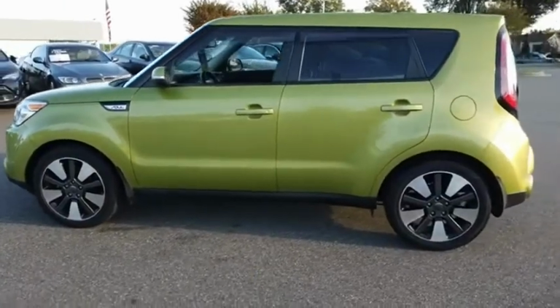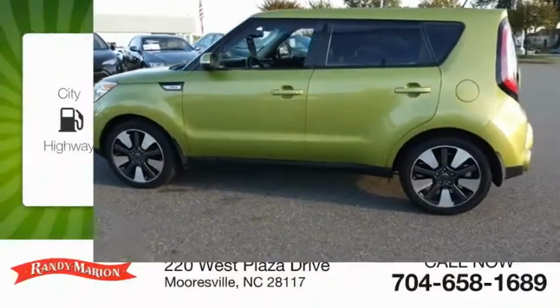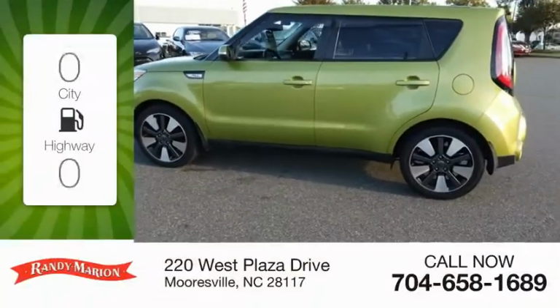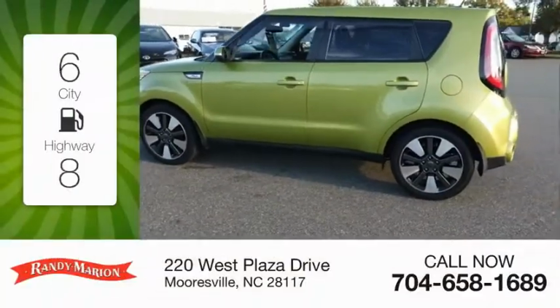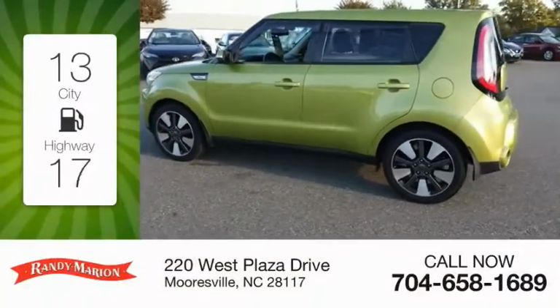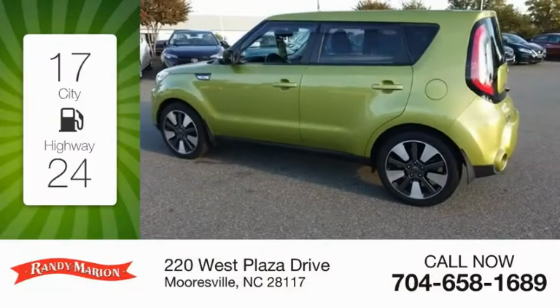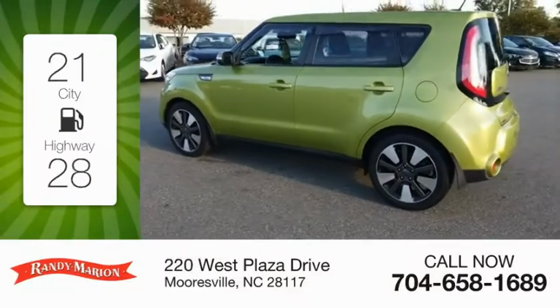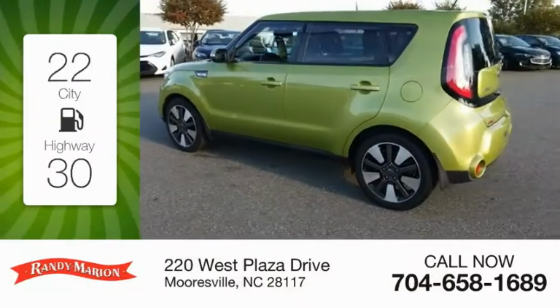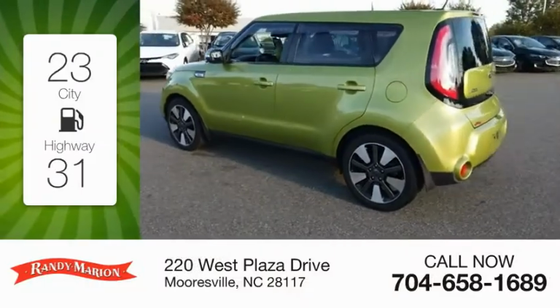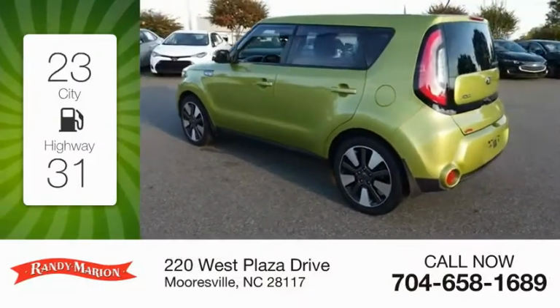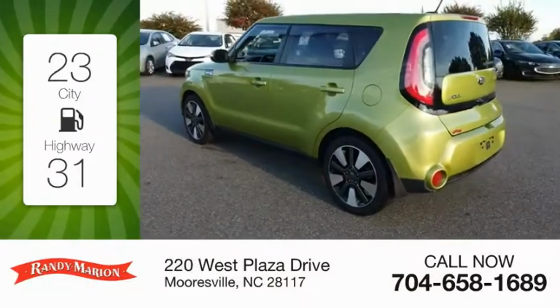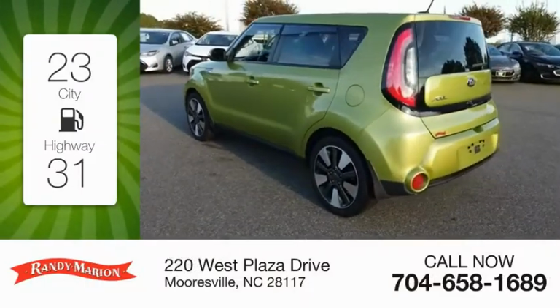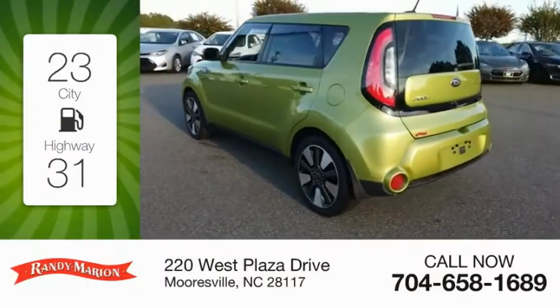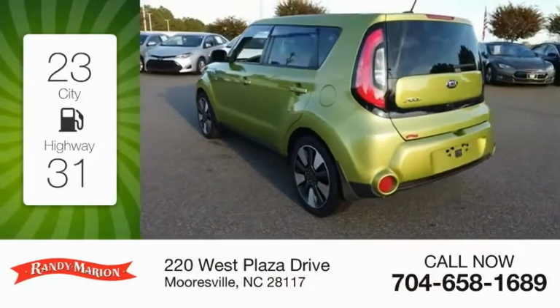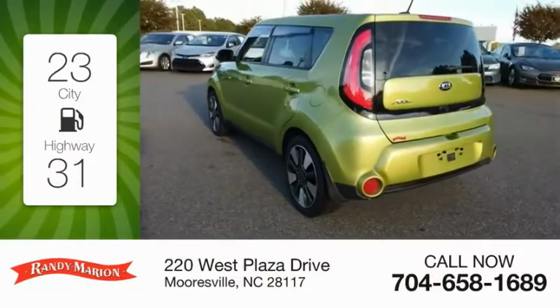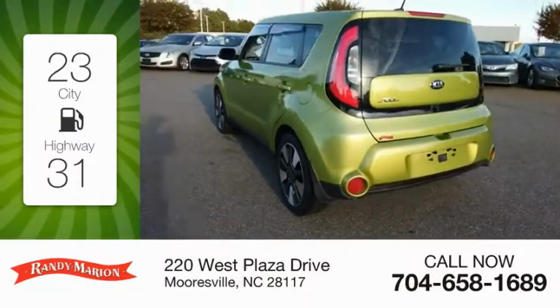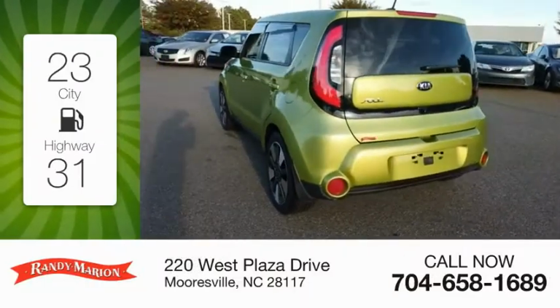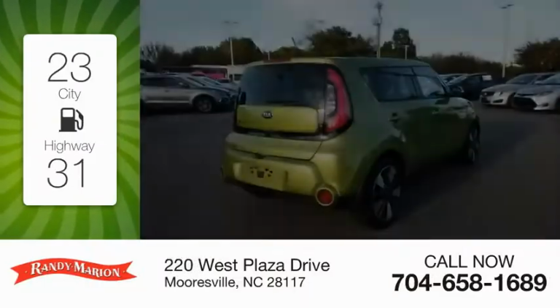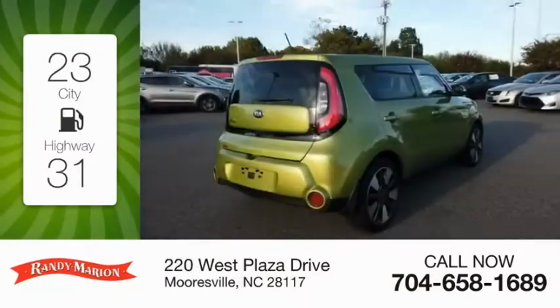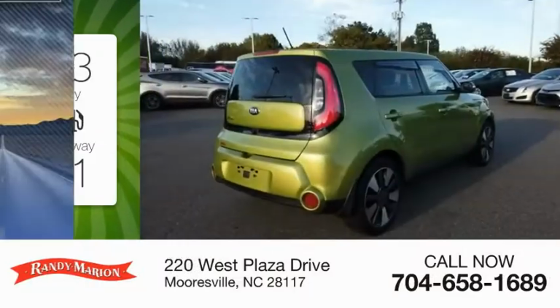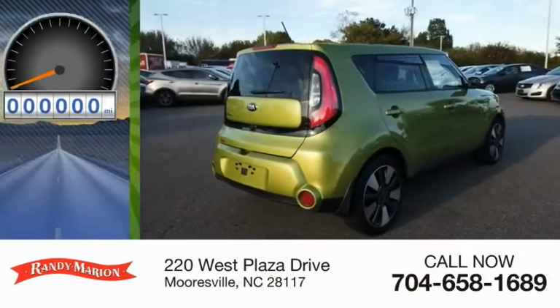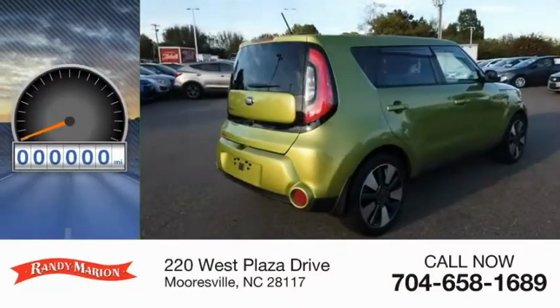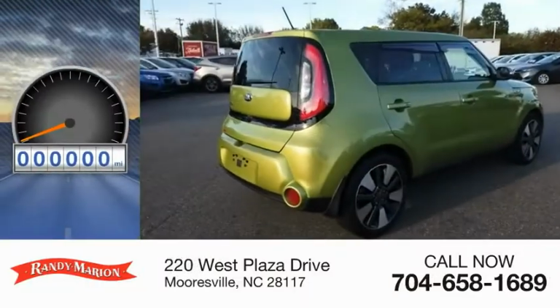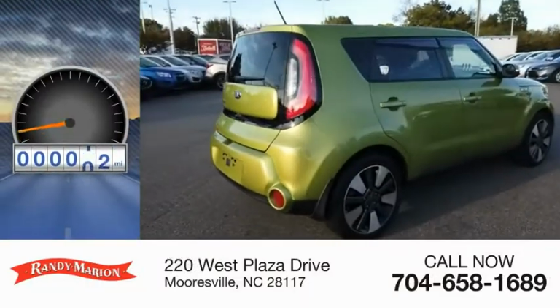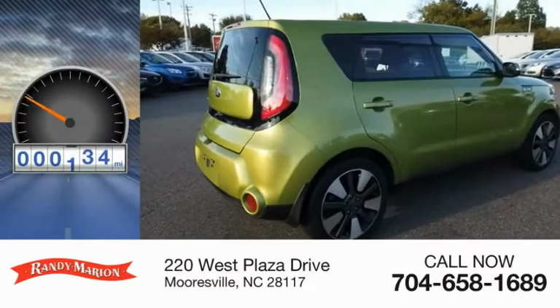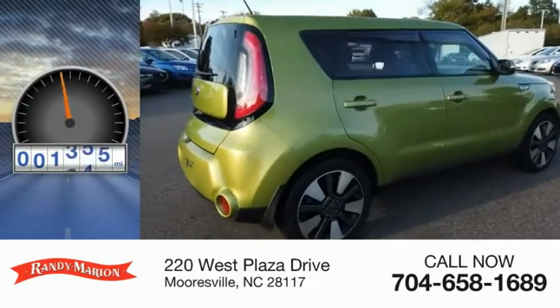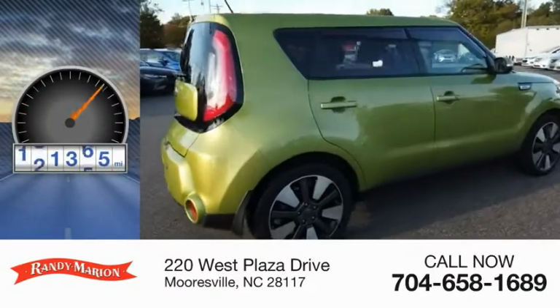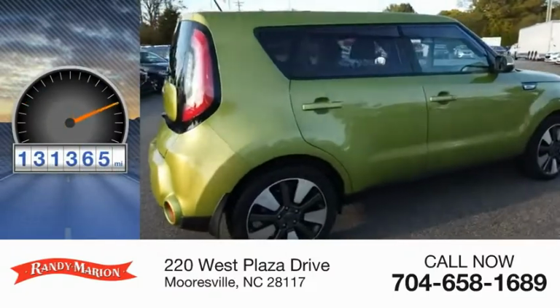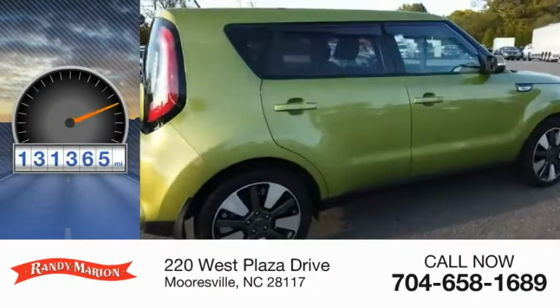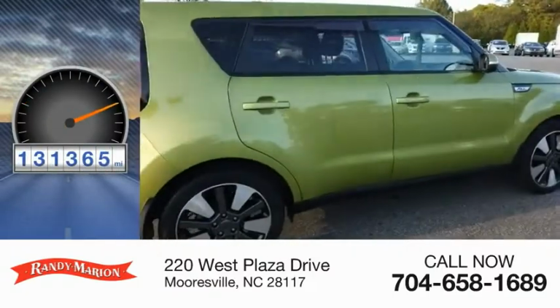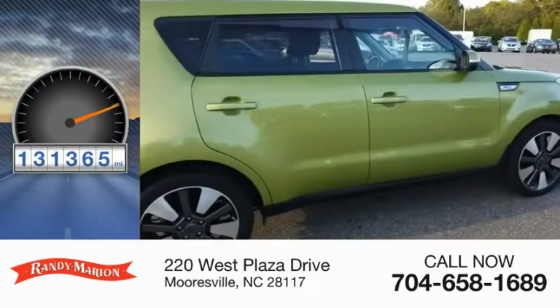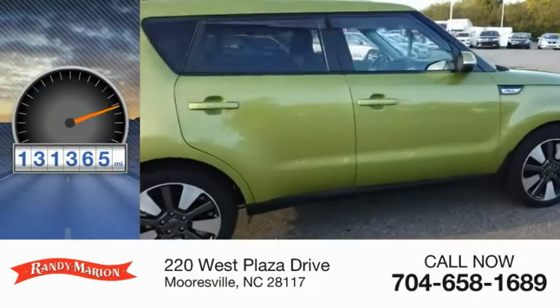Great fuel efficiency saves you money by requiring fewer trips to the gas station. This vehicle has less than 135,000 miles.